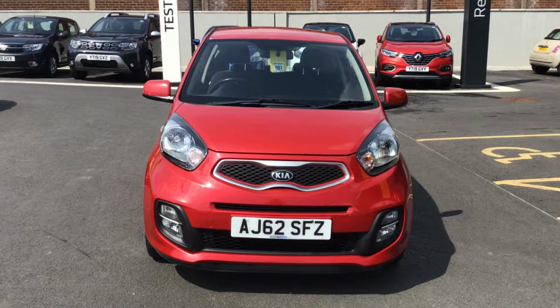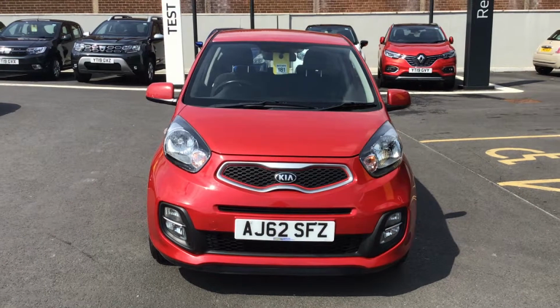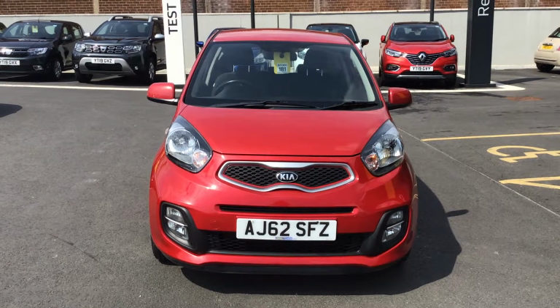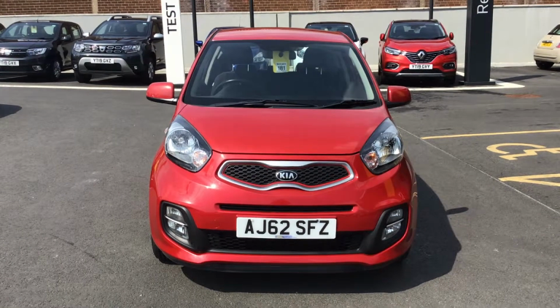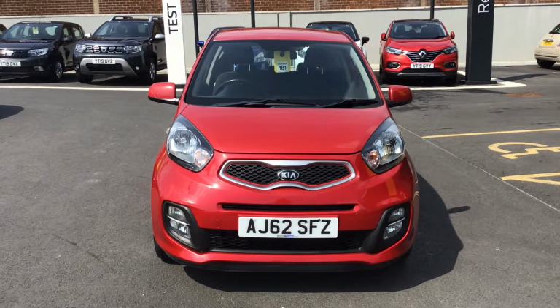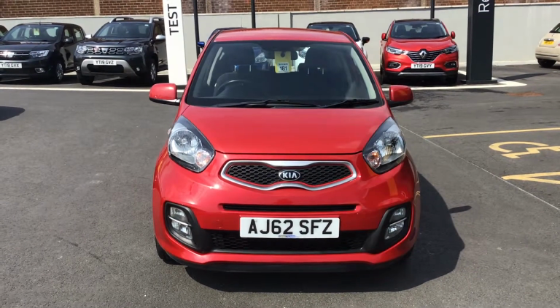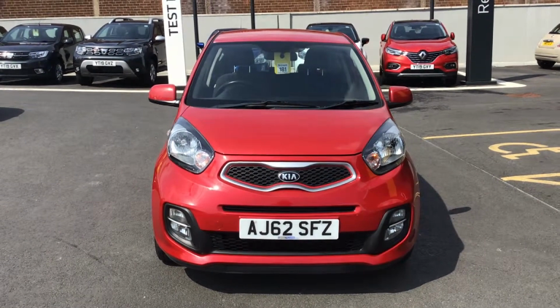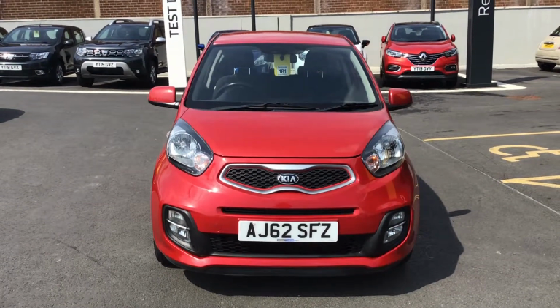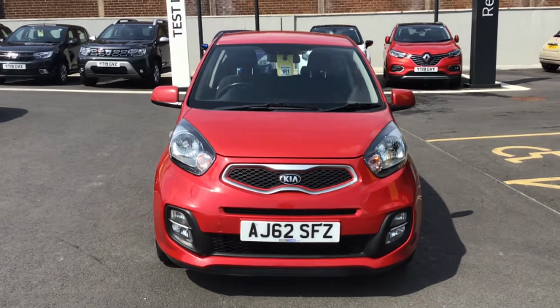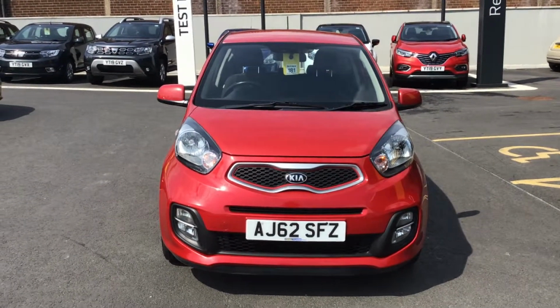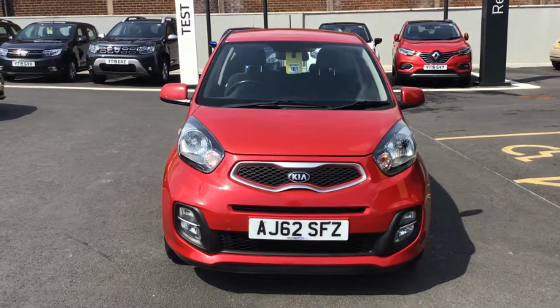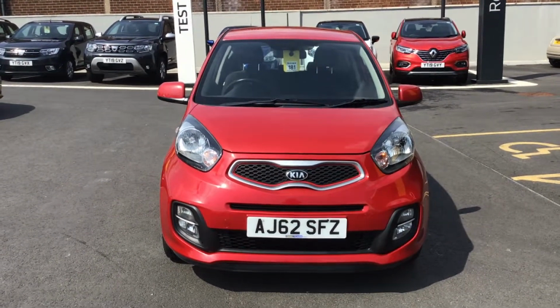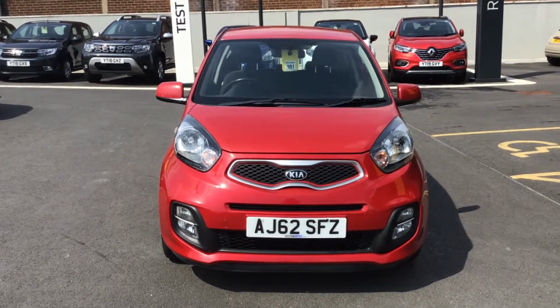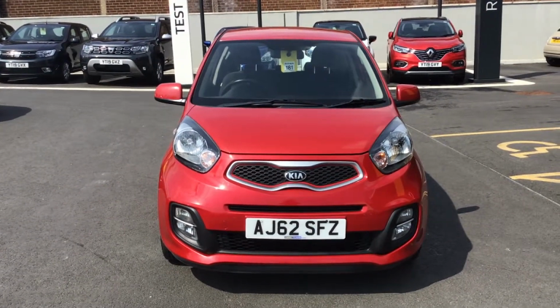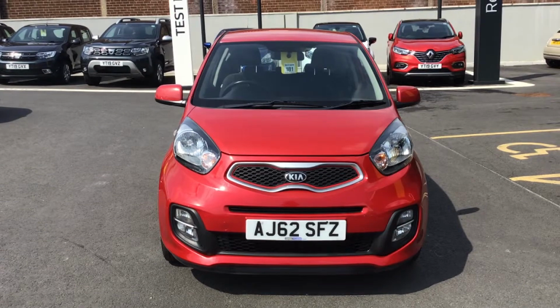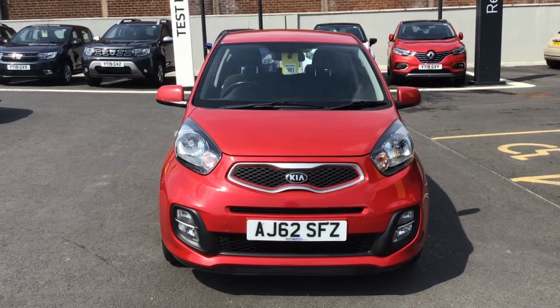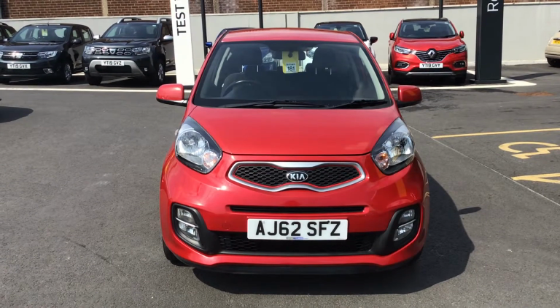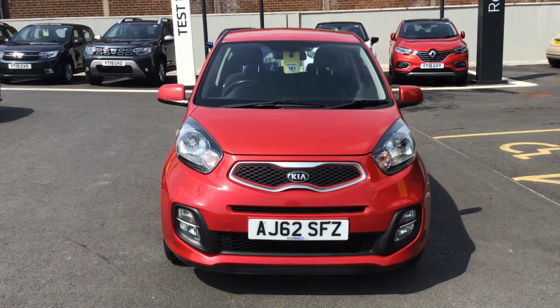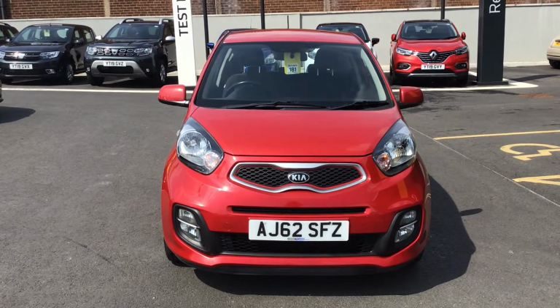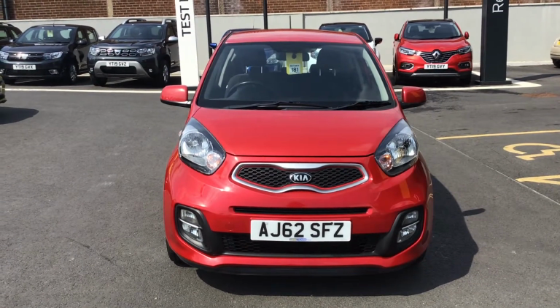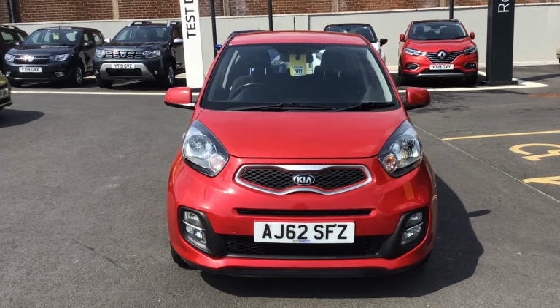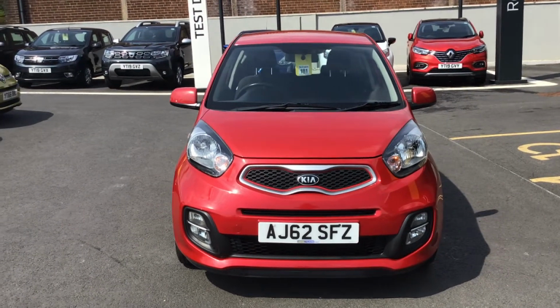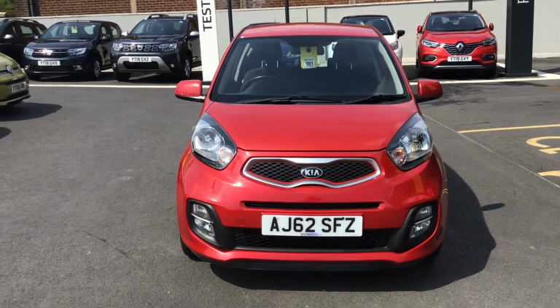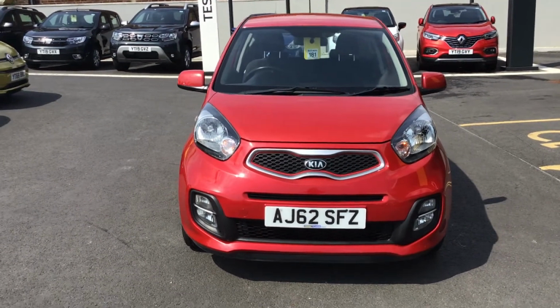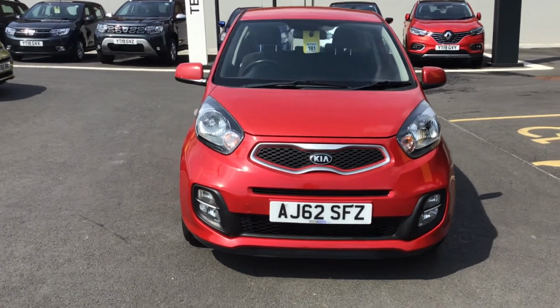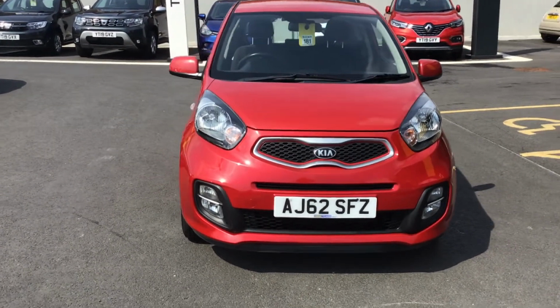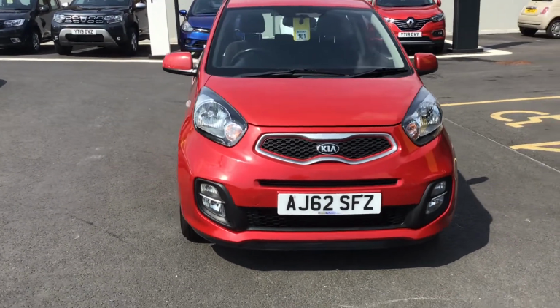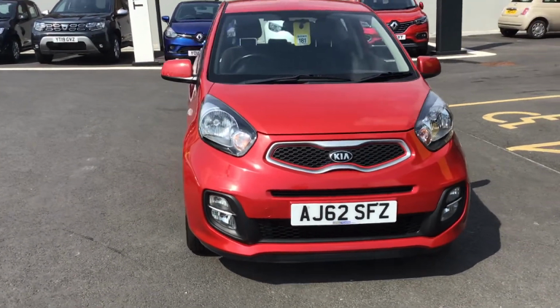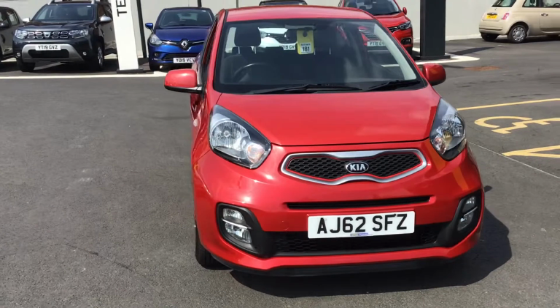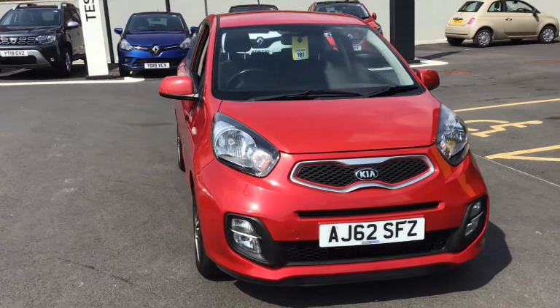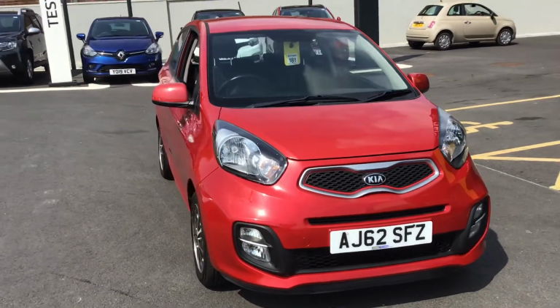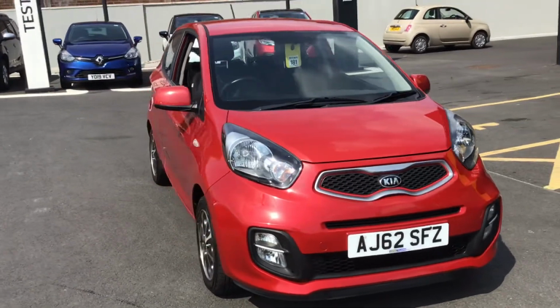Hi guys, welcome to Simona Careno Chesterfield. My name's Callum and today I'm going to show you around the 62 plate Kia Picanto. It comes with this lovely metallic red, and it's a petrol manual.